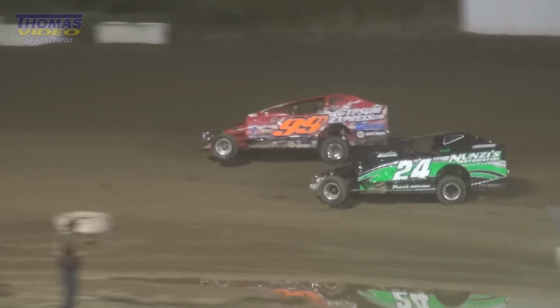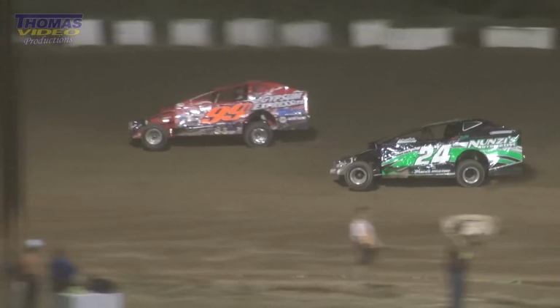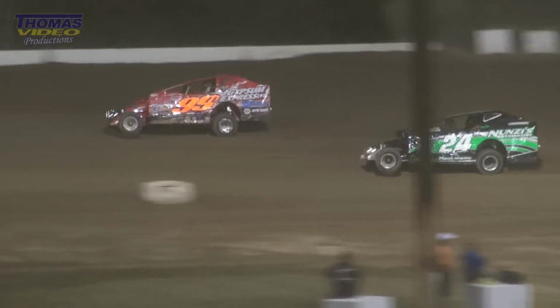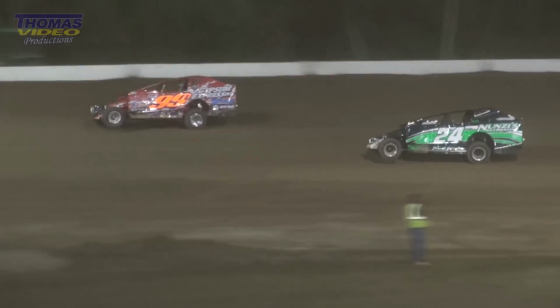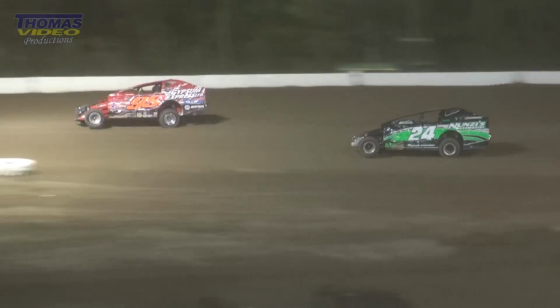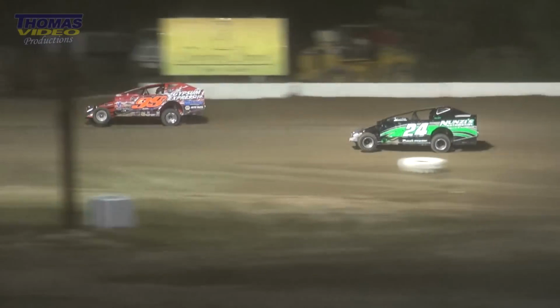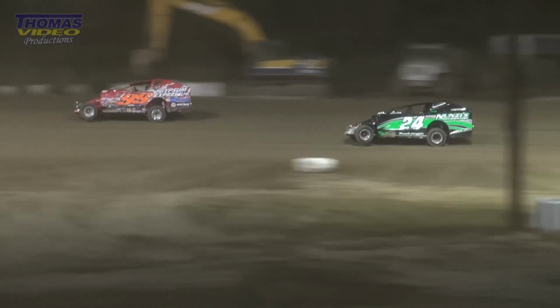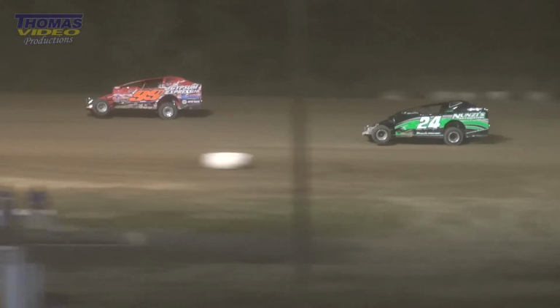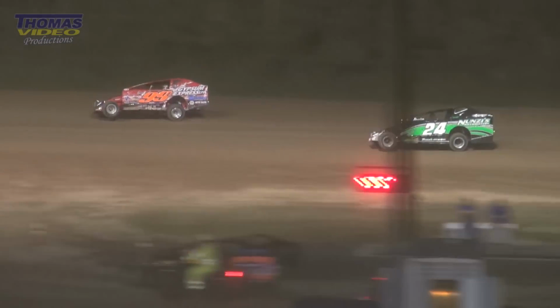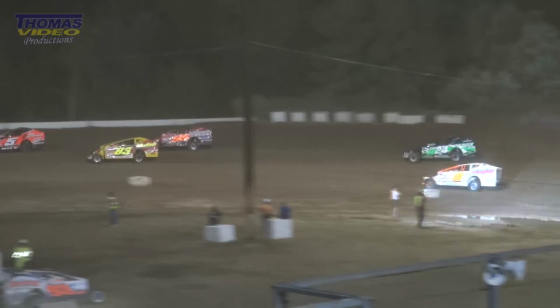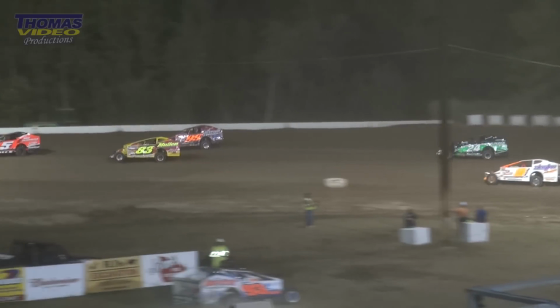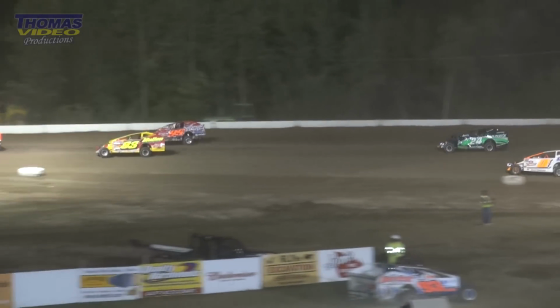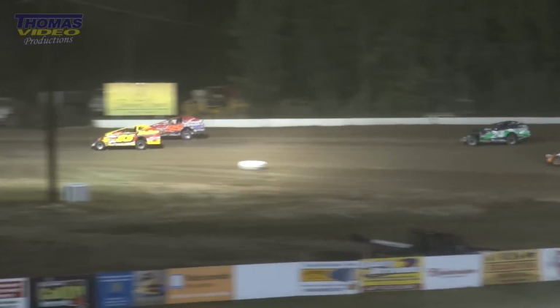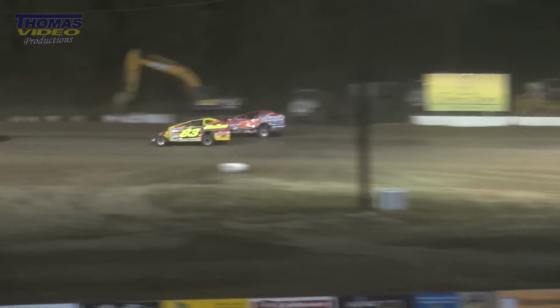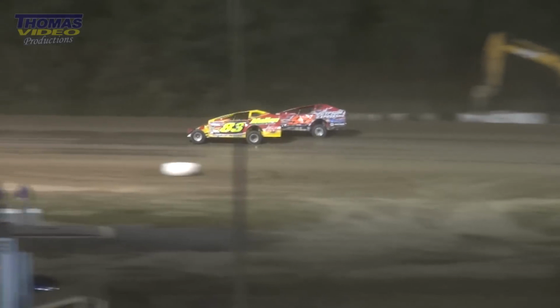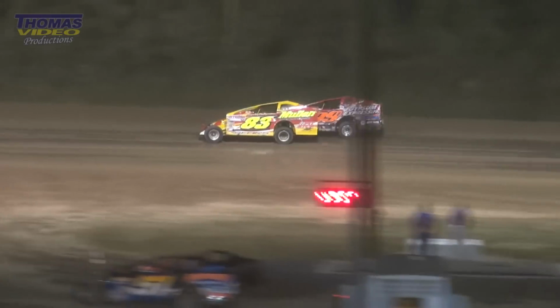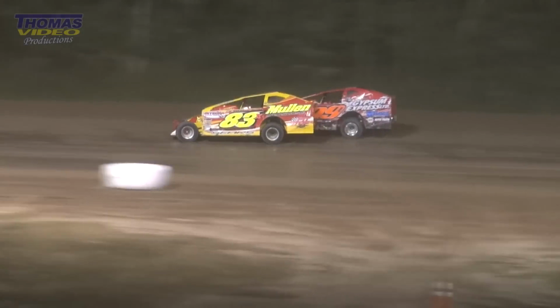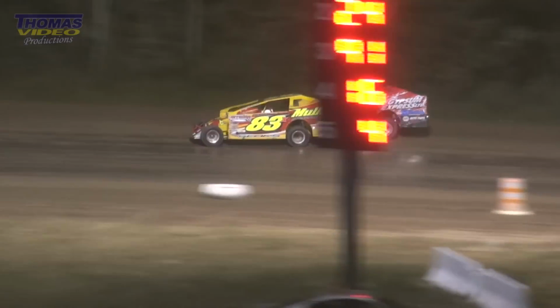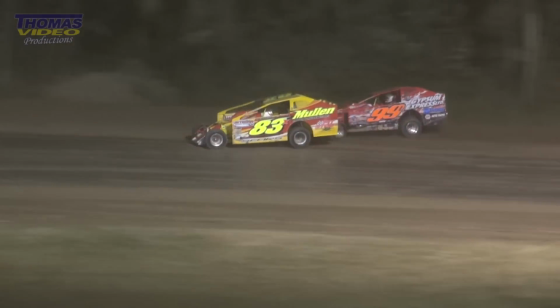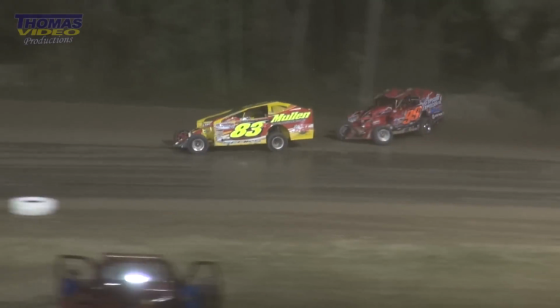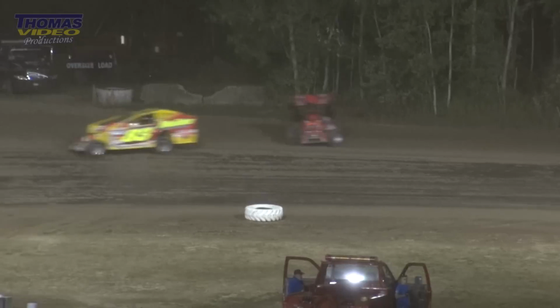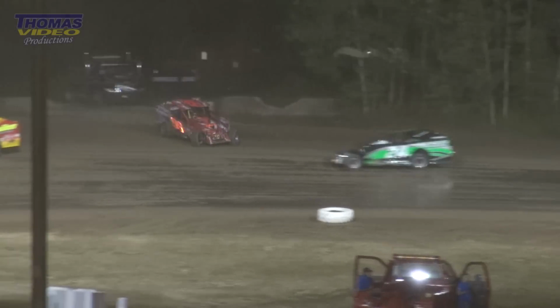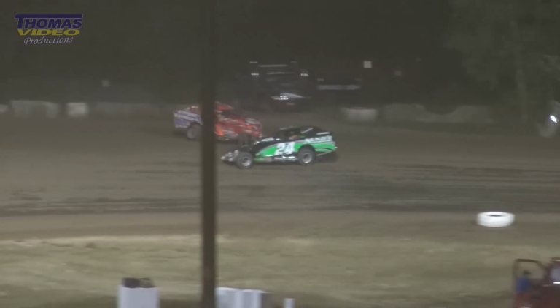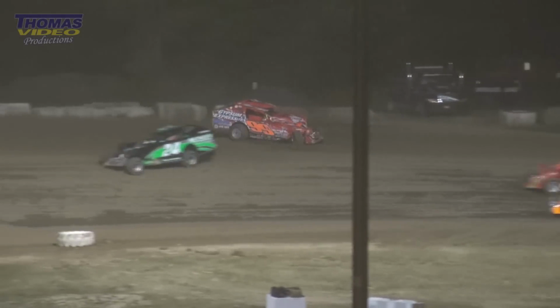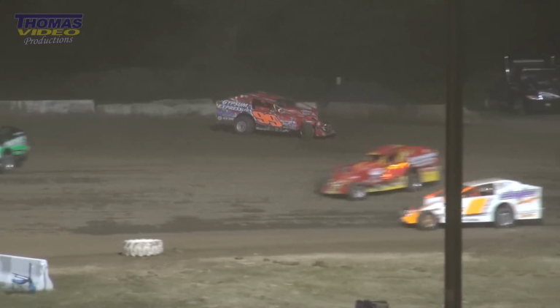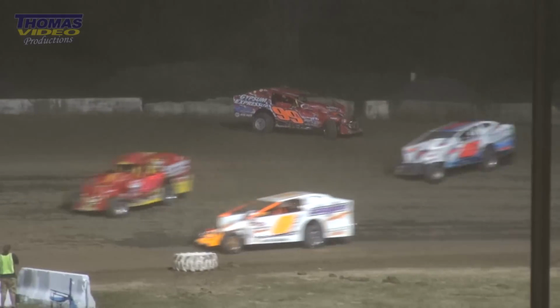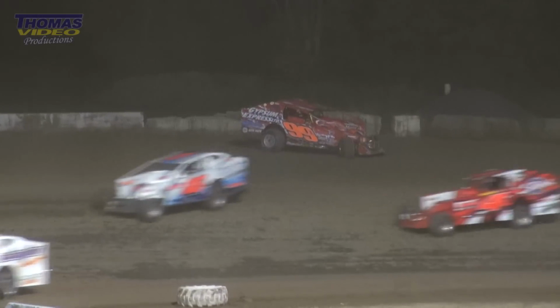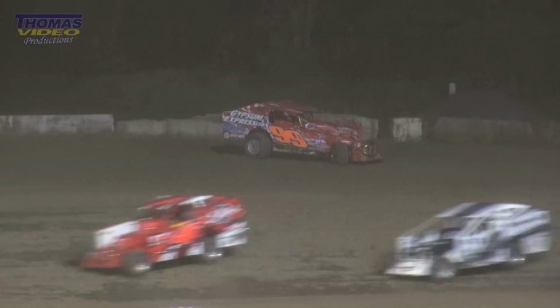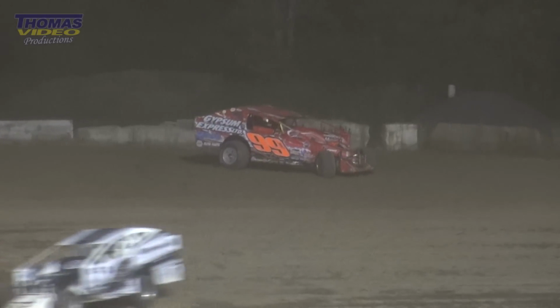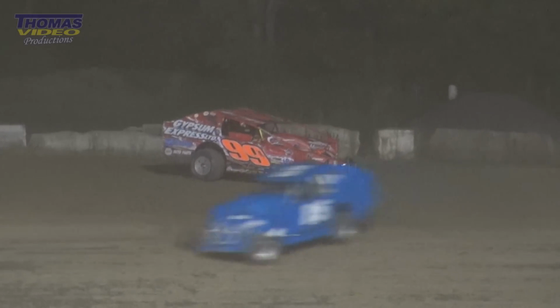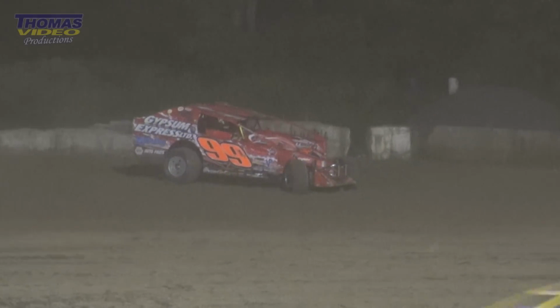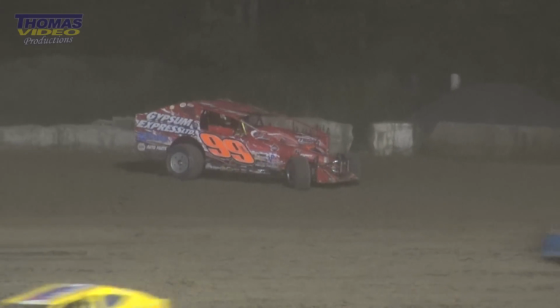He's got the lead off of turn two. Larry White gonna take over the number one spot — and then it jumbles up. Oh, Billy Decker runs off the back stretch. White slides up off the cushion there in turn three. Yellow flag out for the leader on lap number 28.